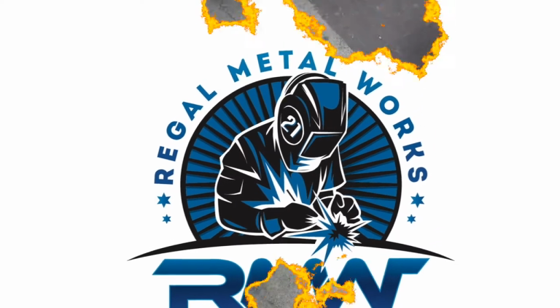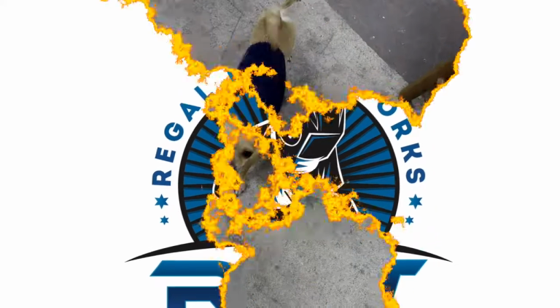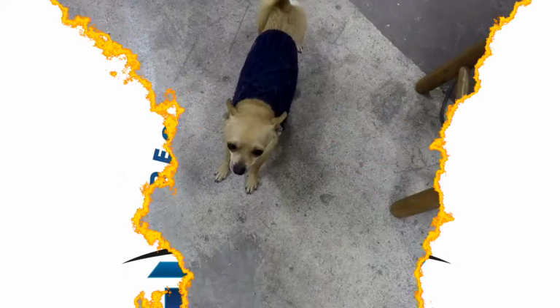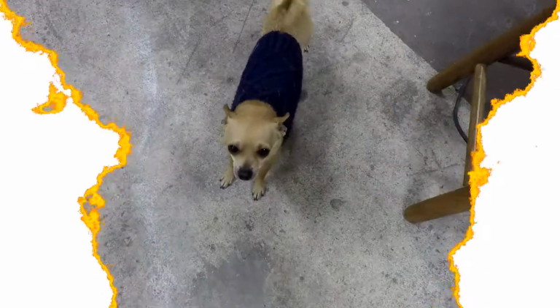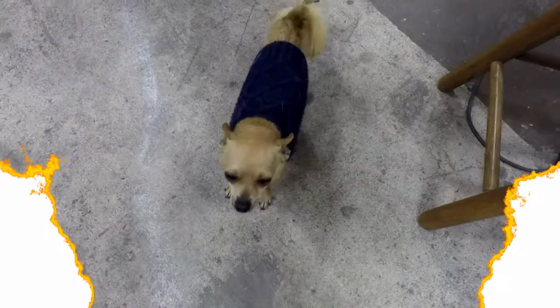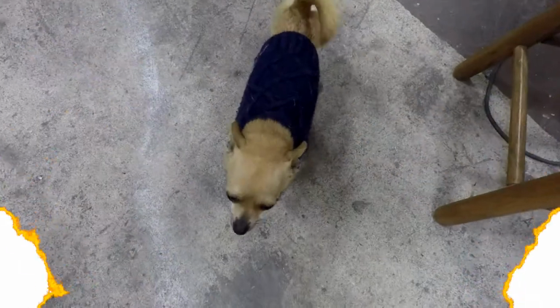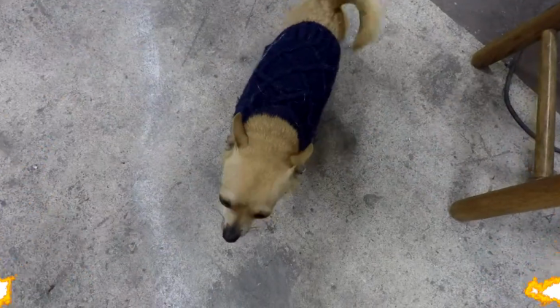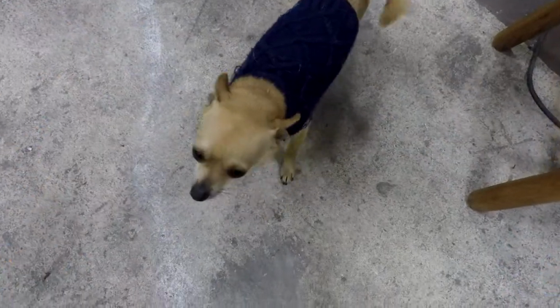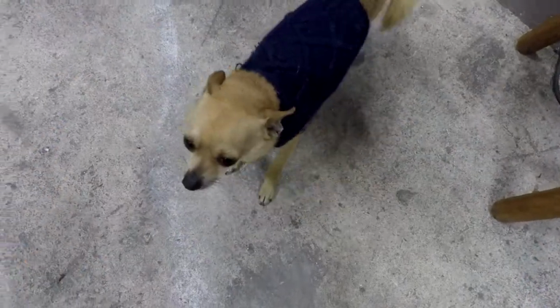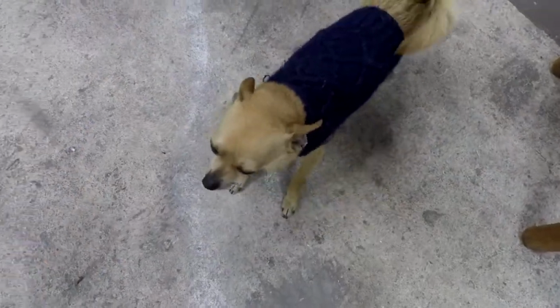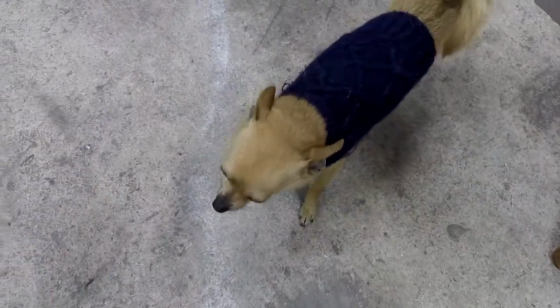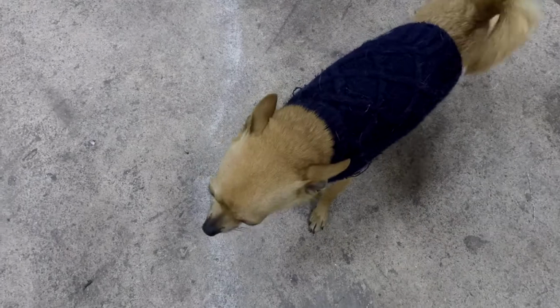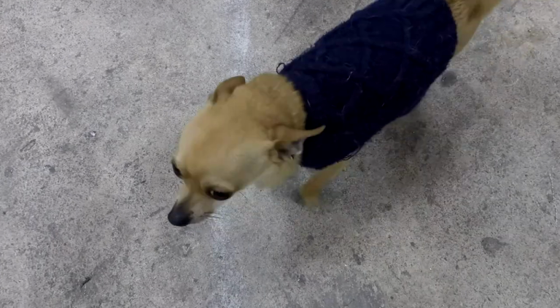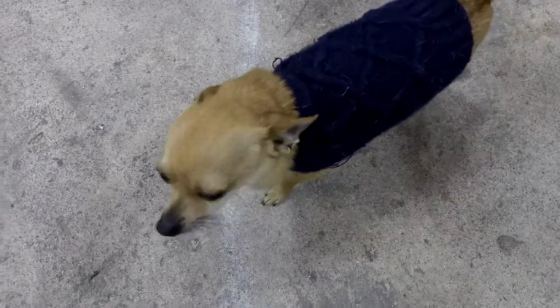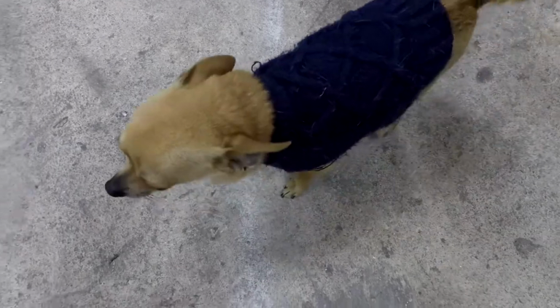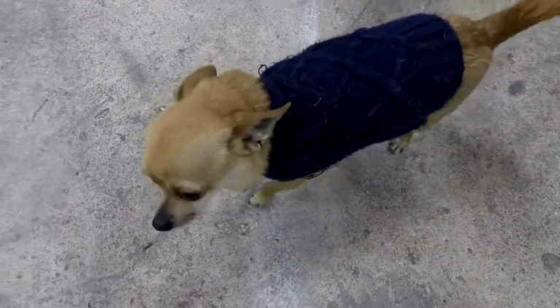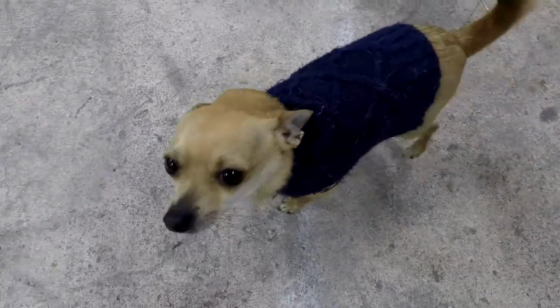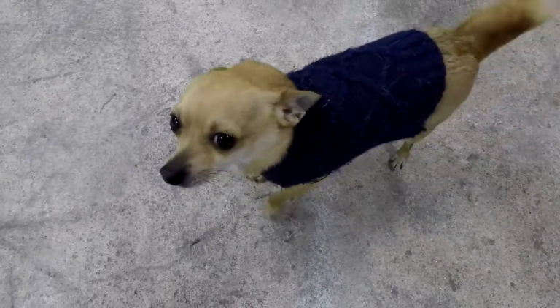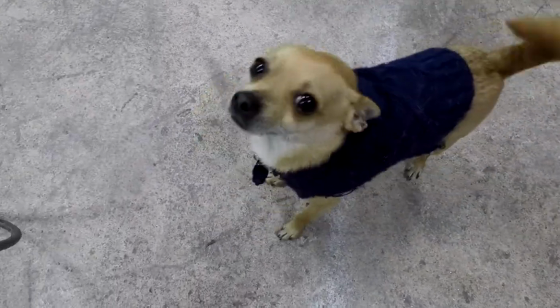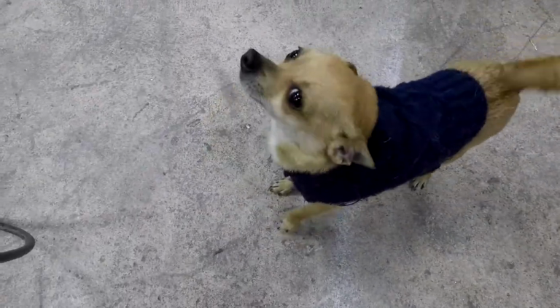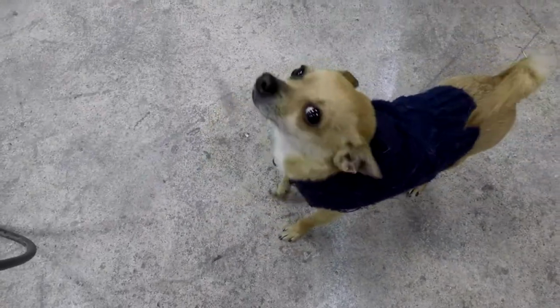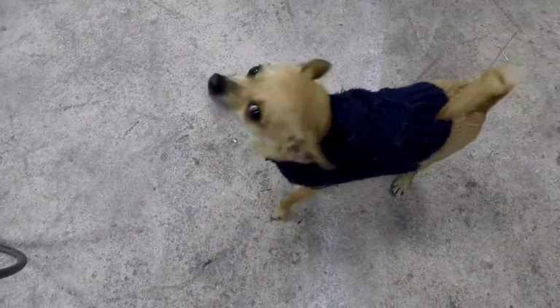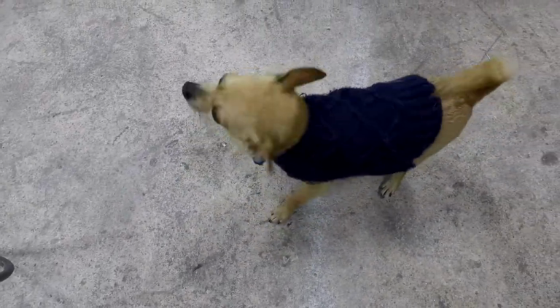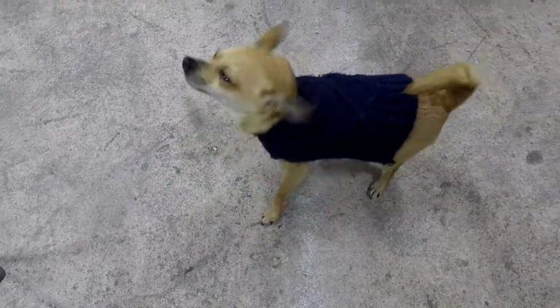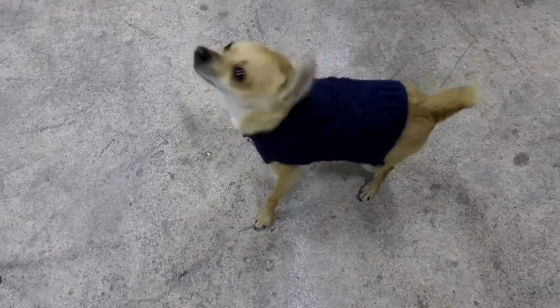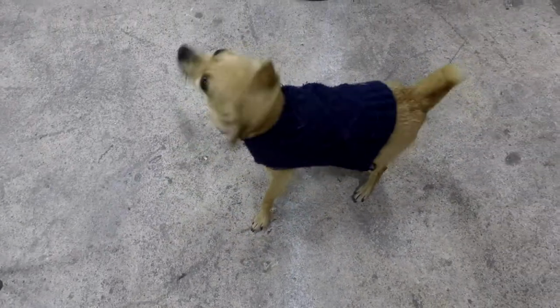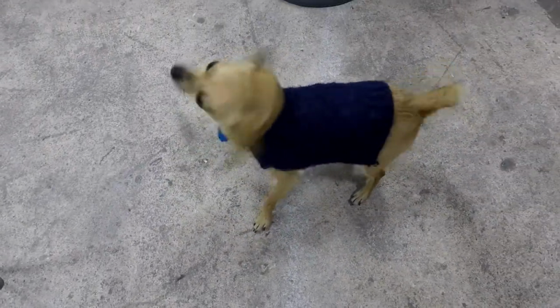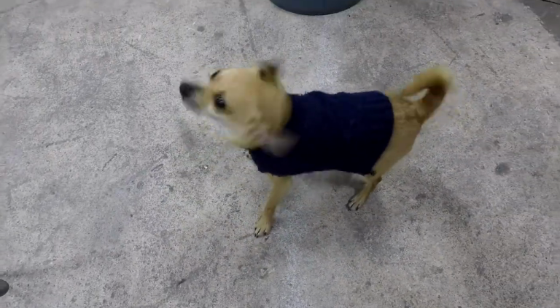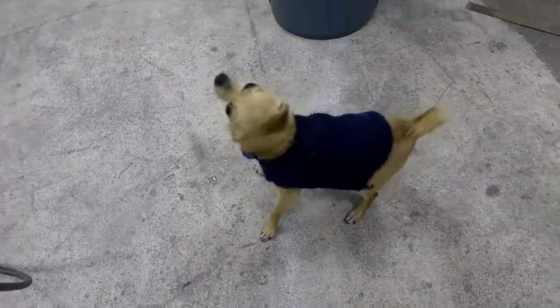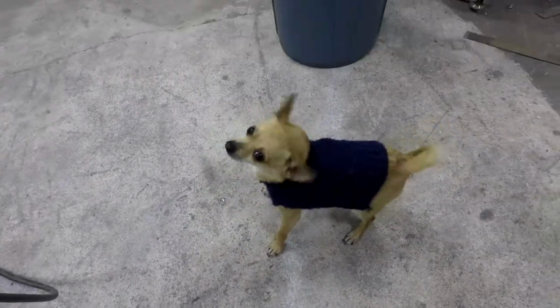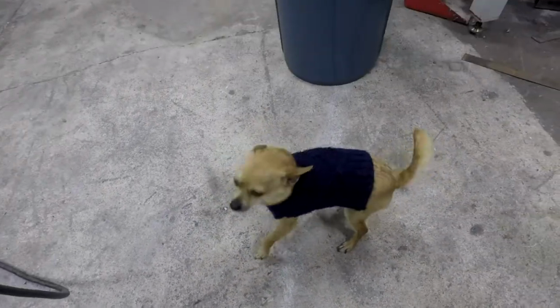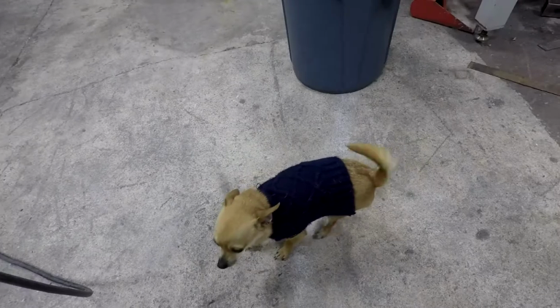Mr. Man, what's up buddy? You ready to go home? You have a long day at work? Long day at work?